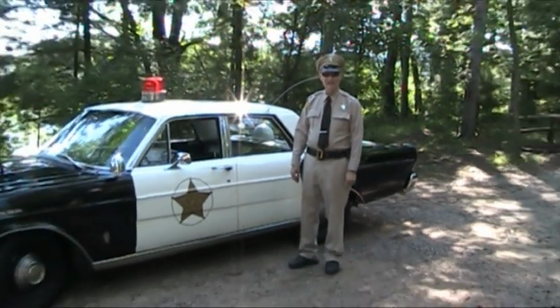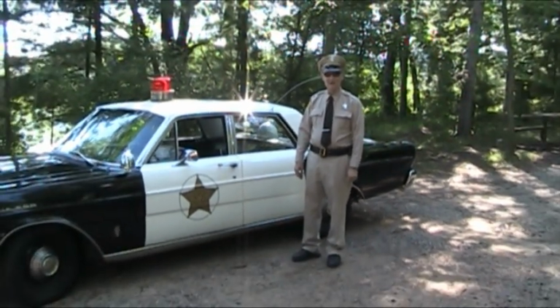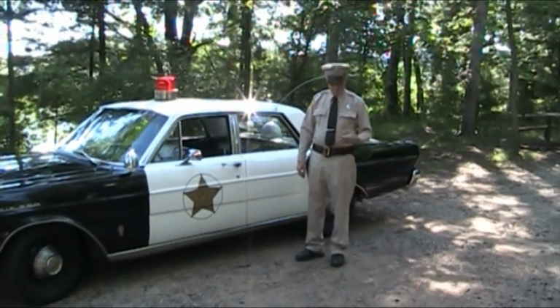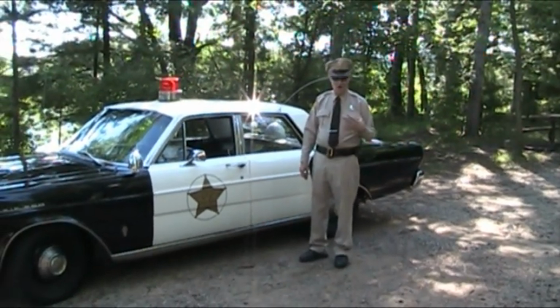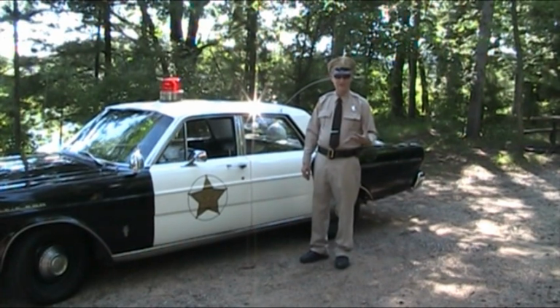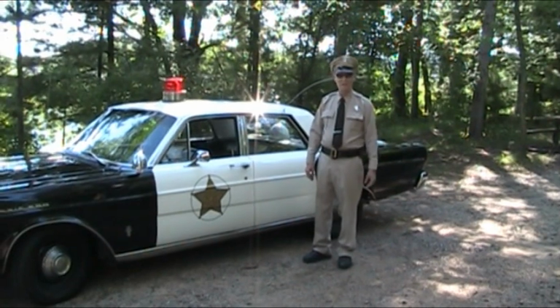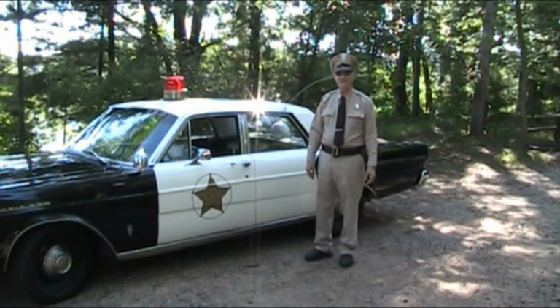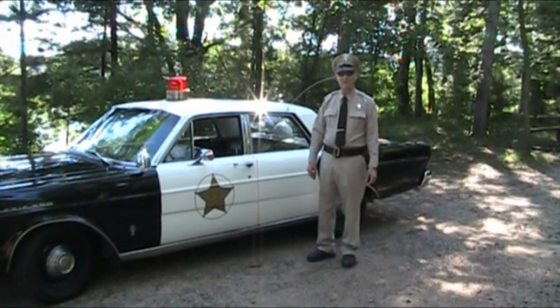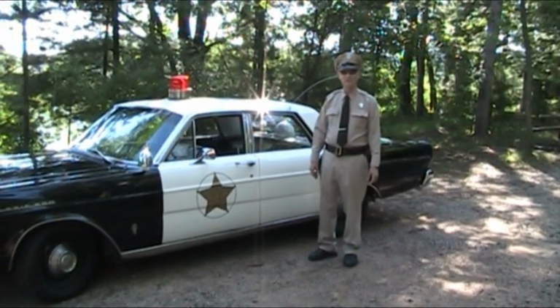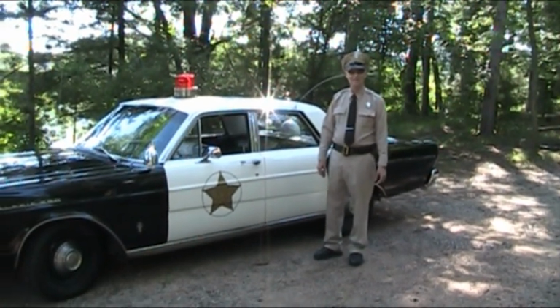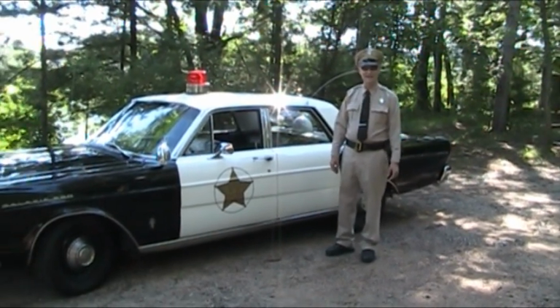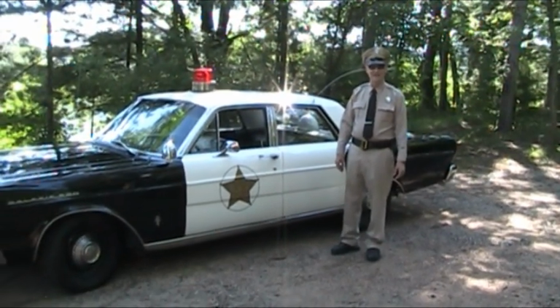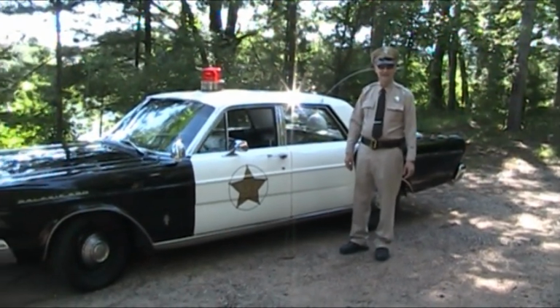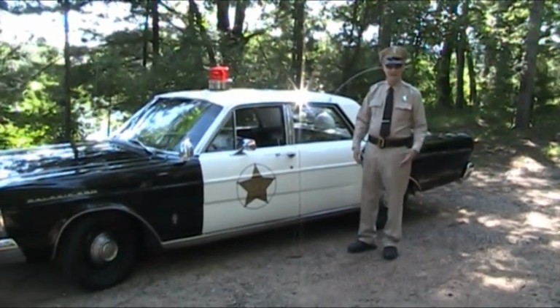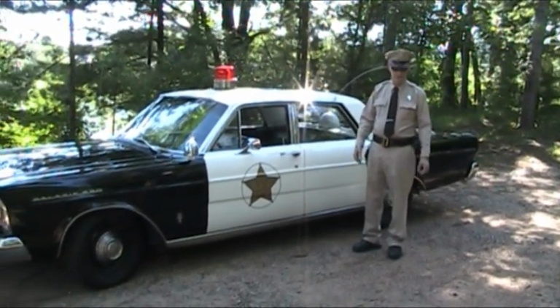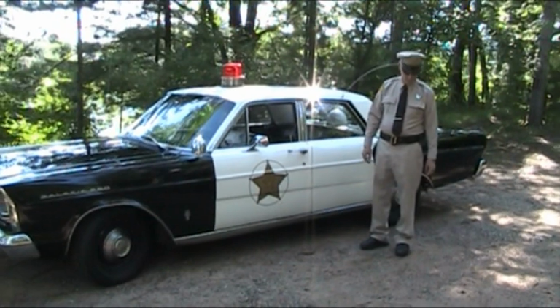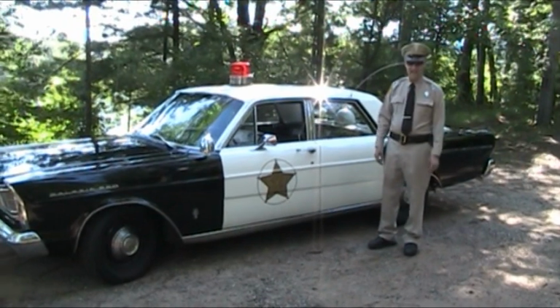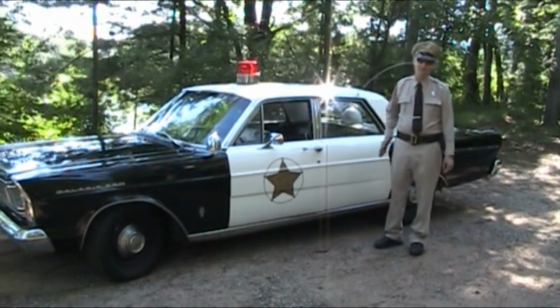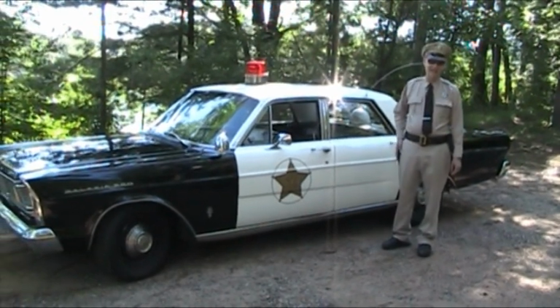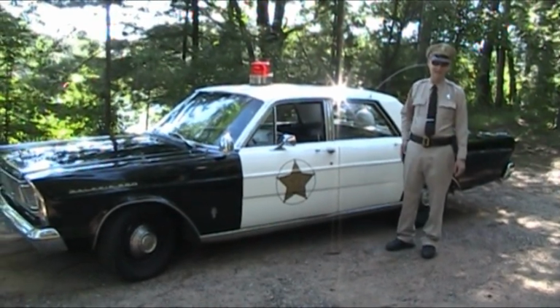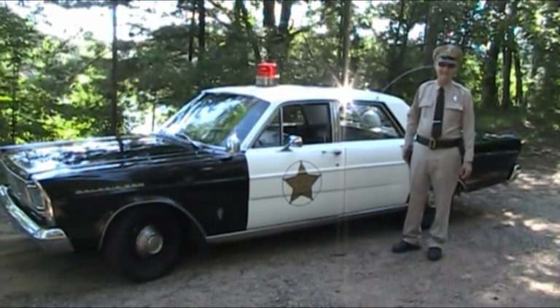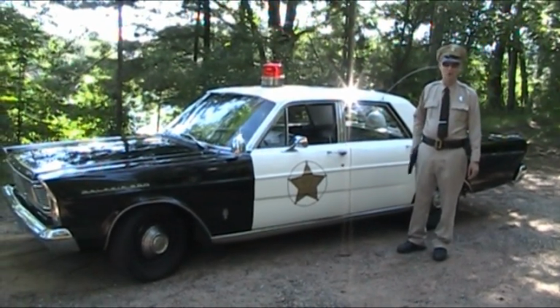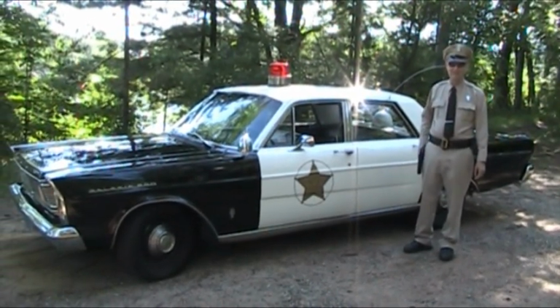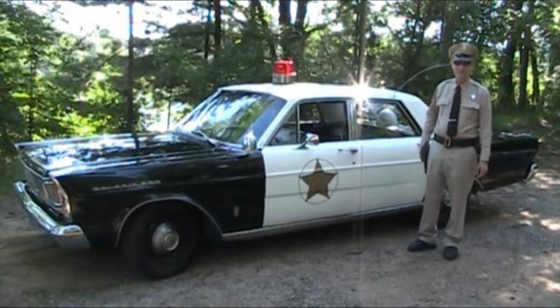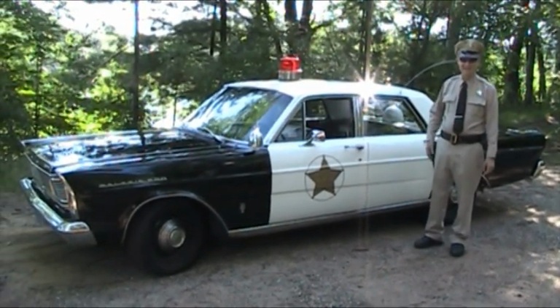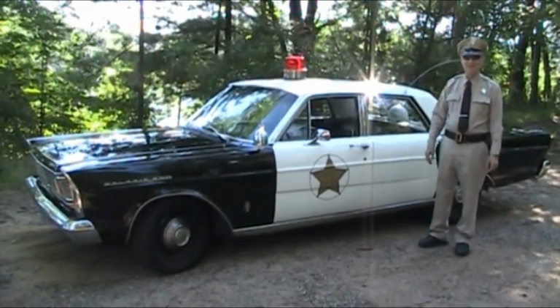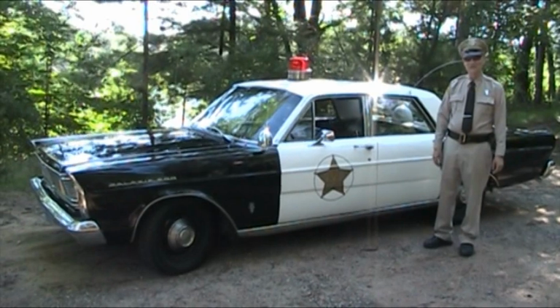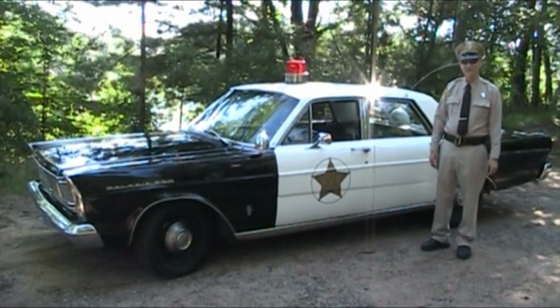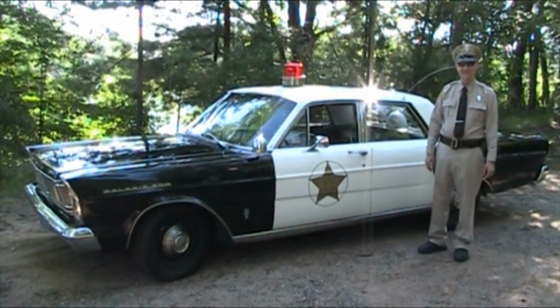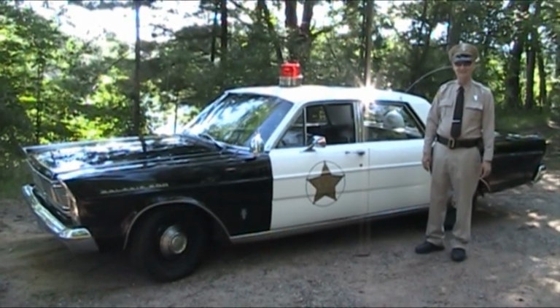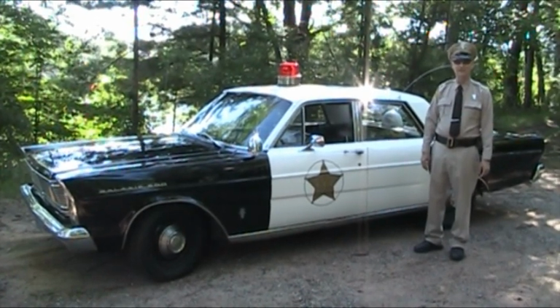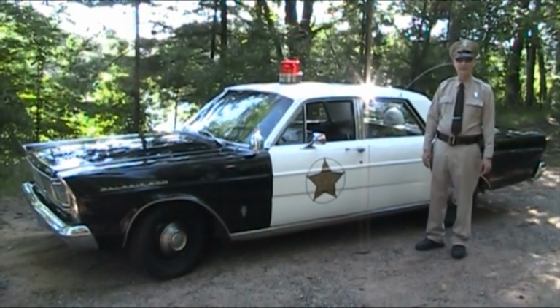My uniform that I'm wearing is an almost exact replica of the one that was used by Barney Fife. Everything is pretty much exact, except for my gun. I do have a toy cap gun in here because I go around to churches and schools and different things.